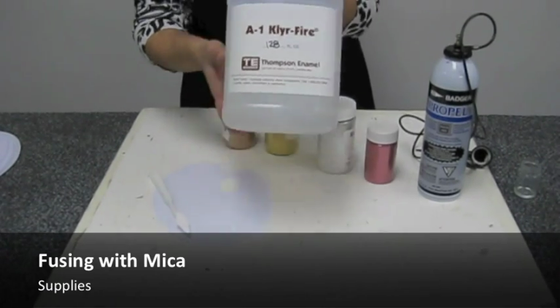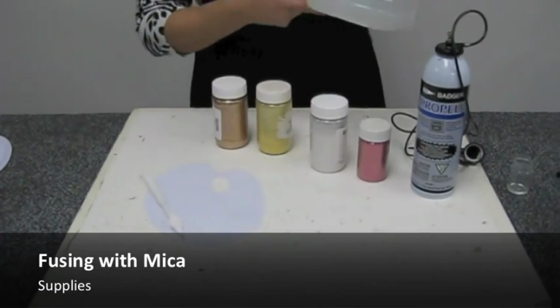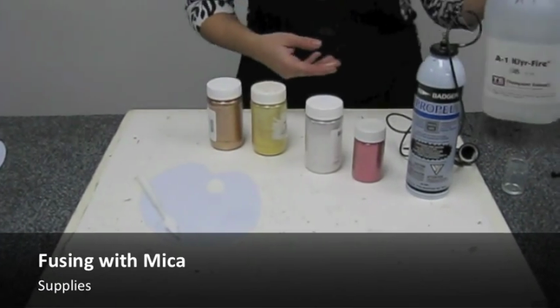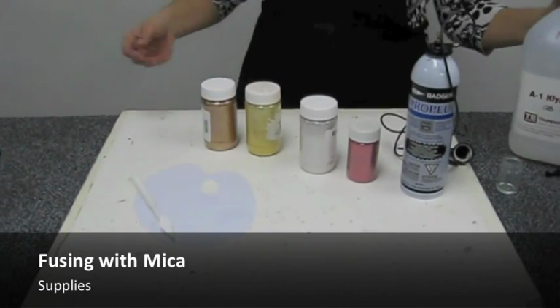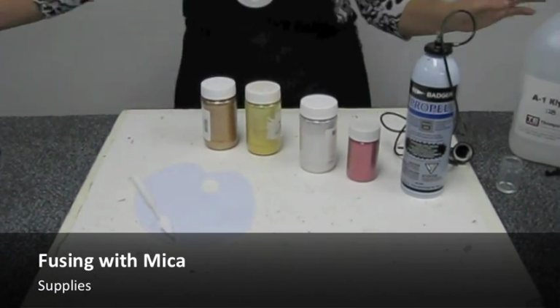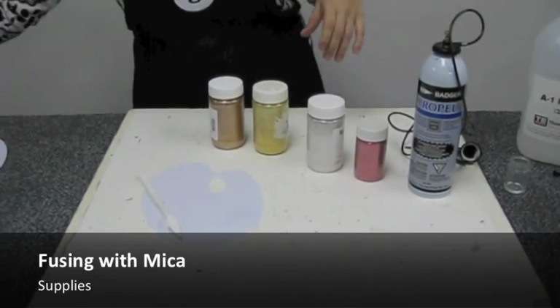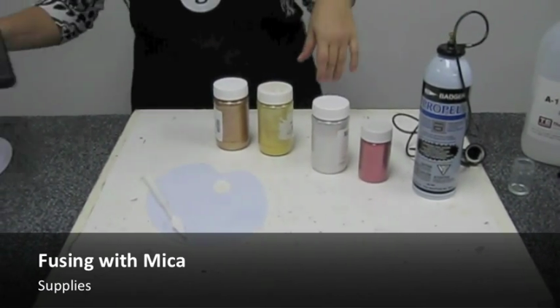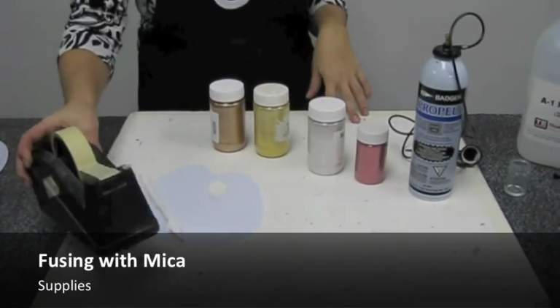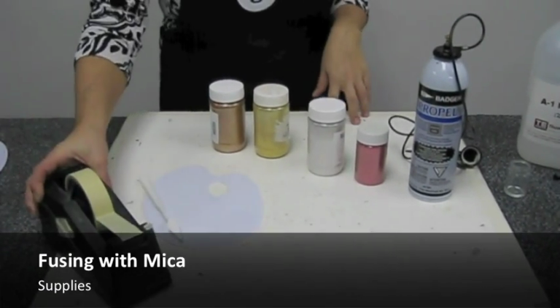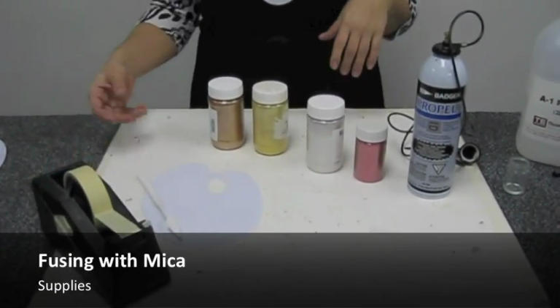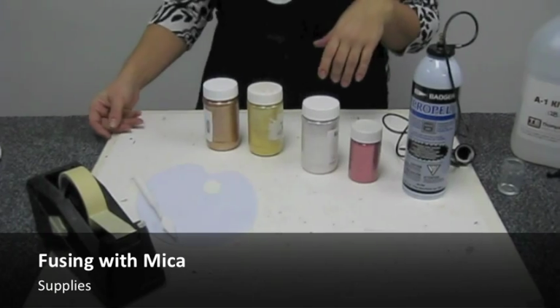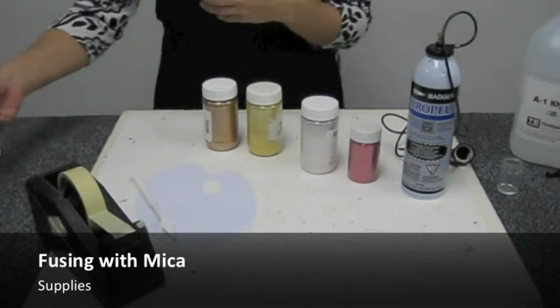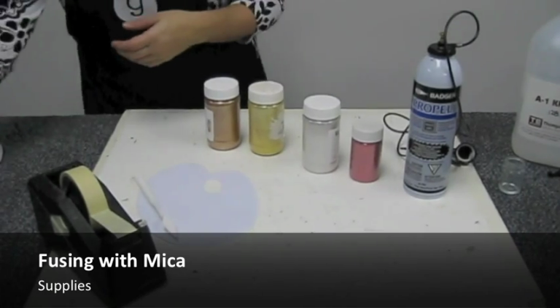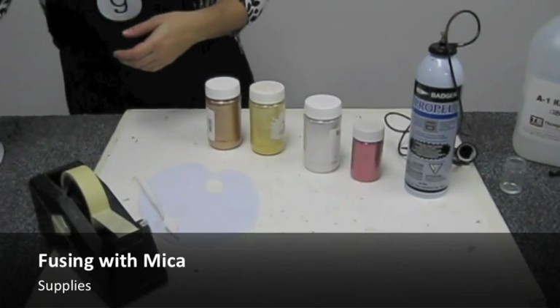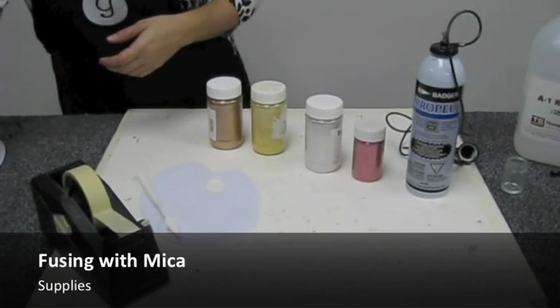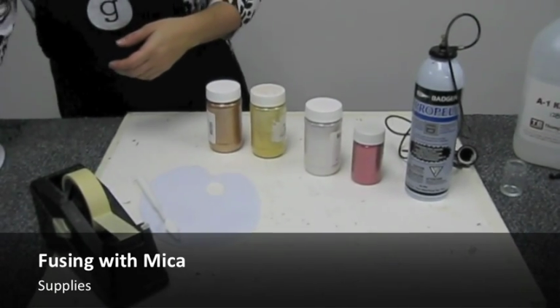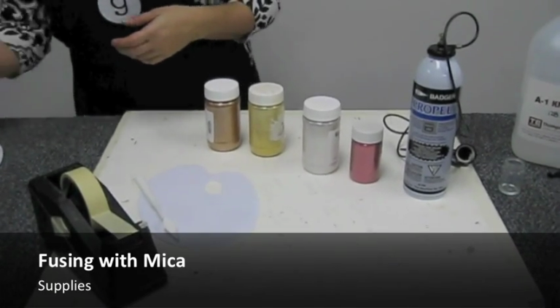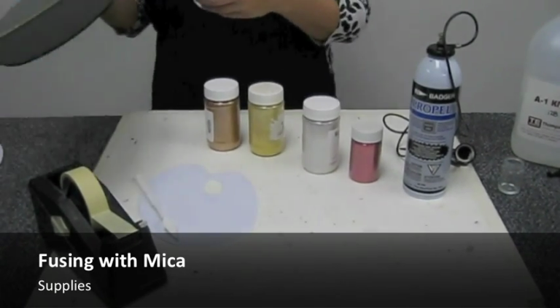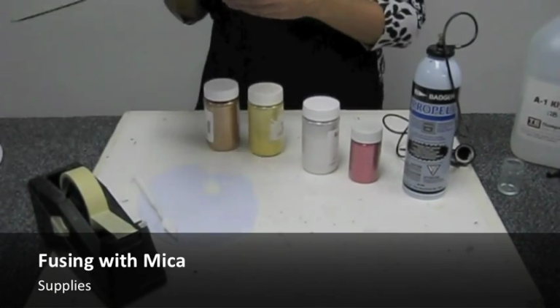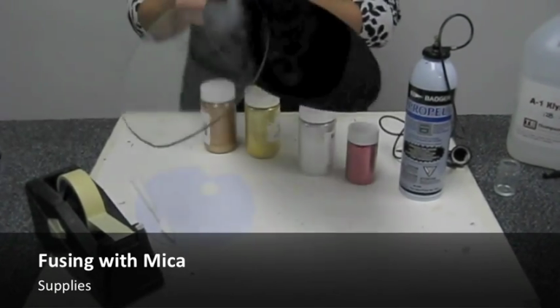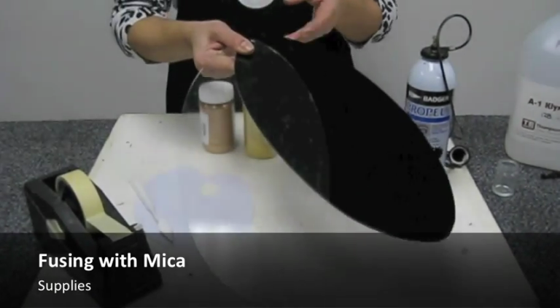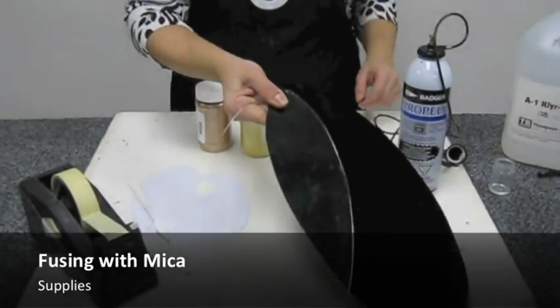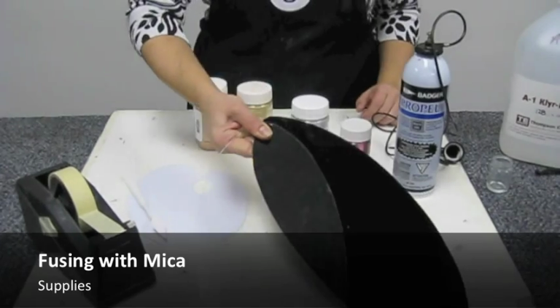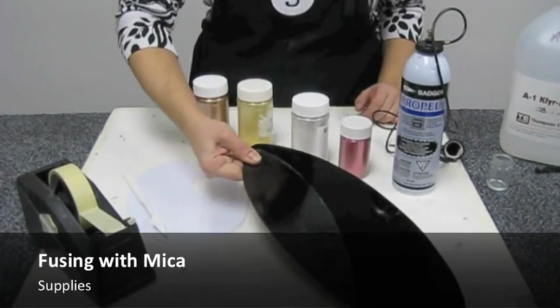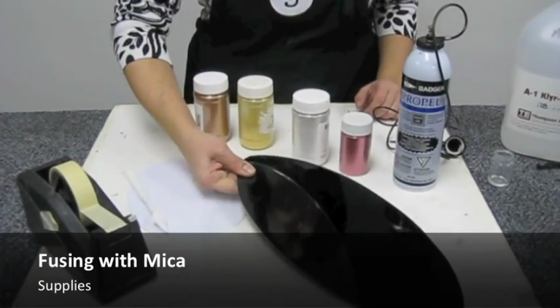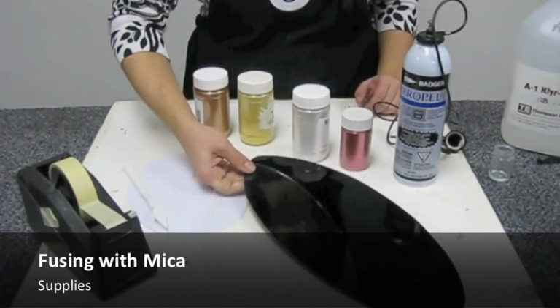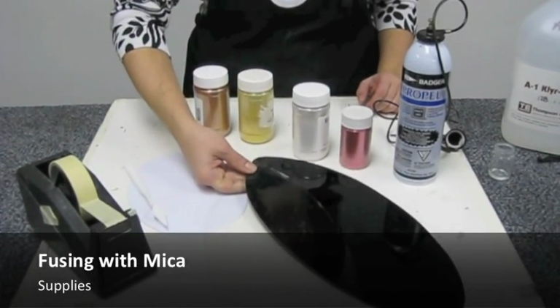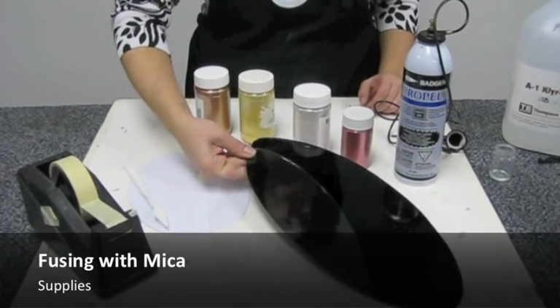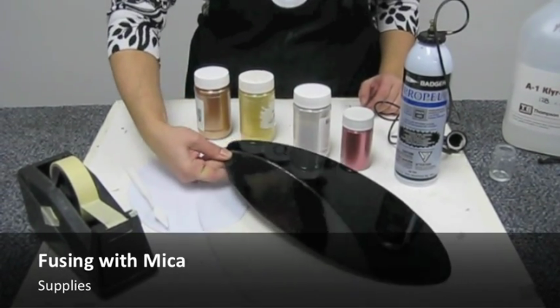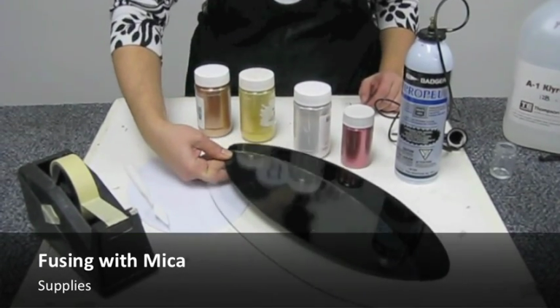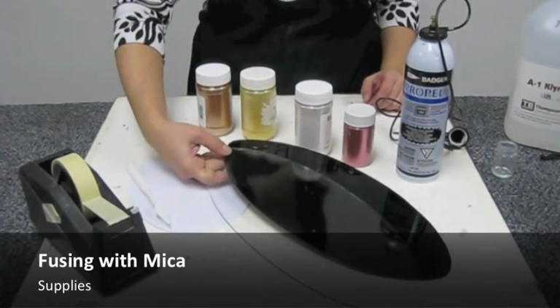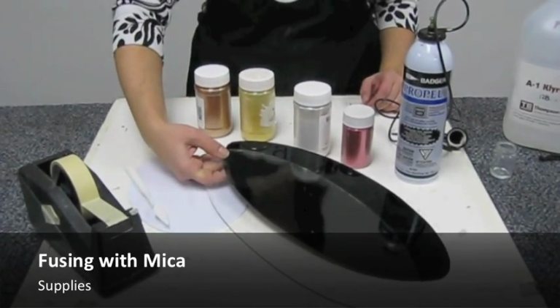Clearfire fusing medium, masking tape and a utility knife, and two pieces of equal size compatible fusing glass. Black and clear are recommended.